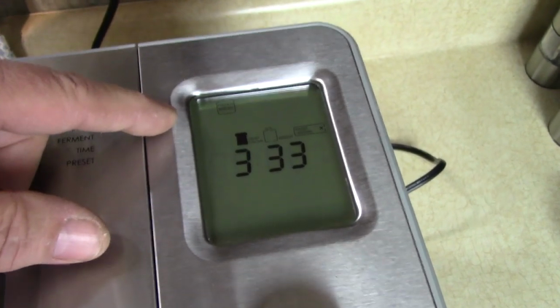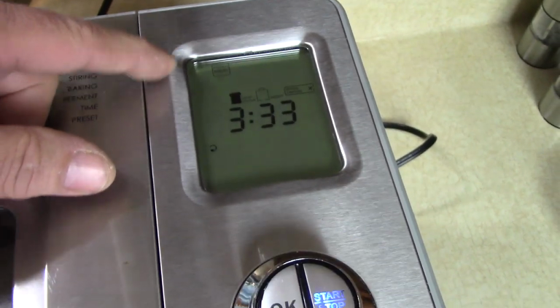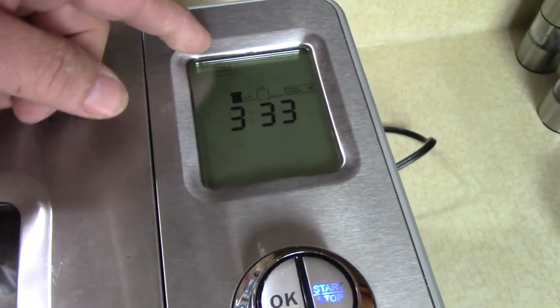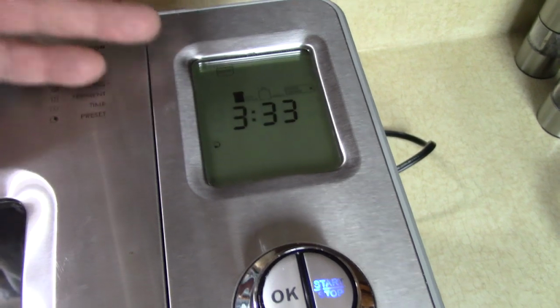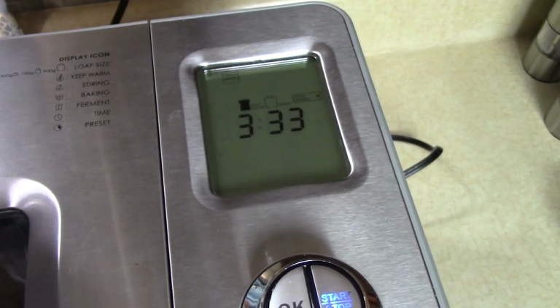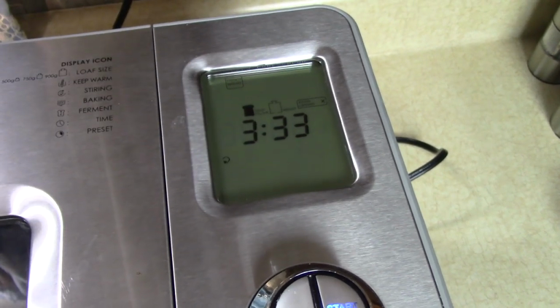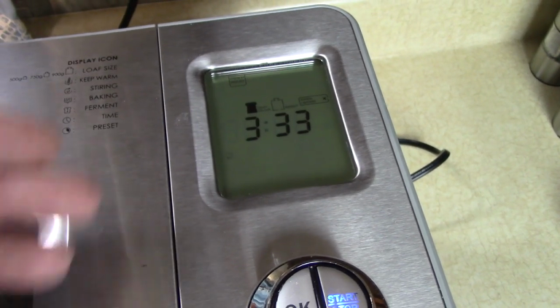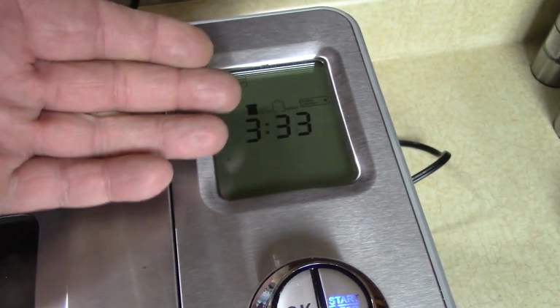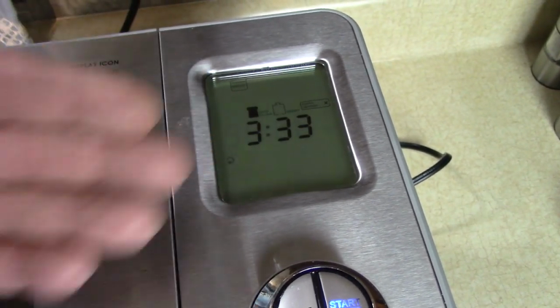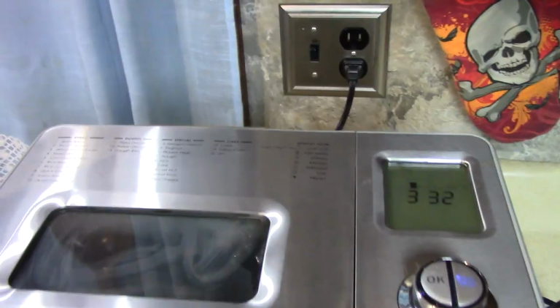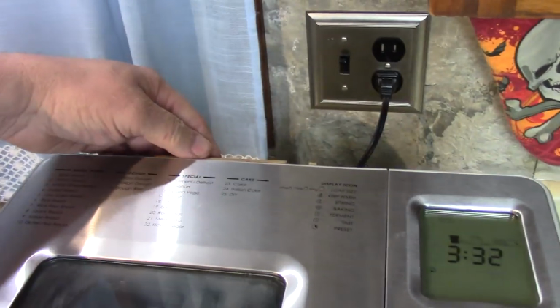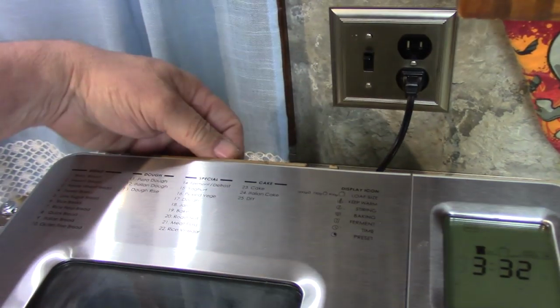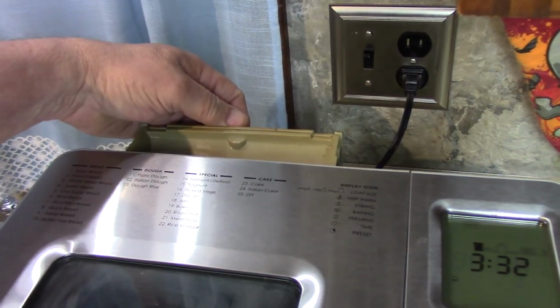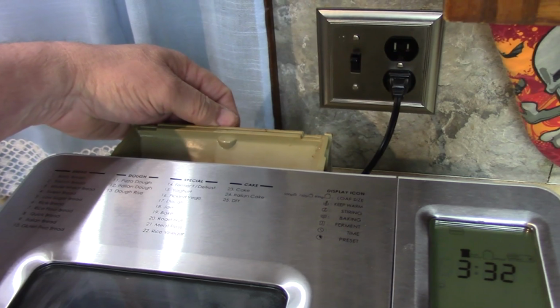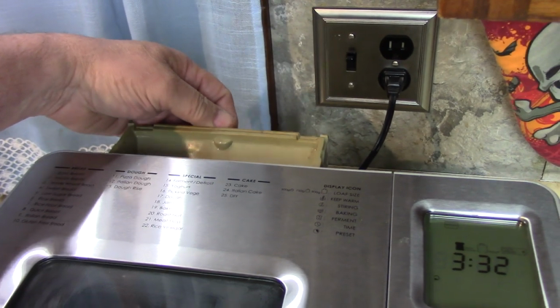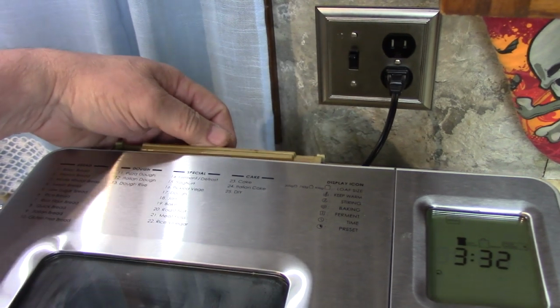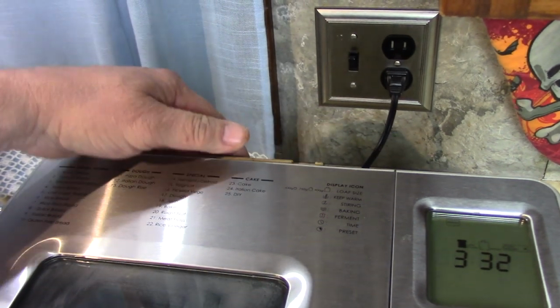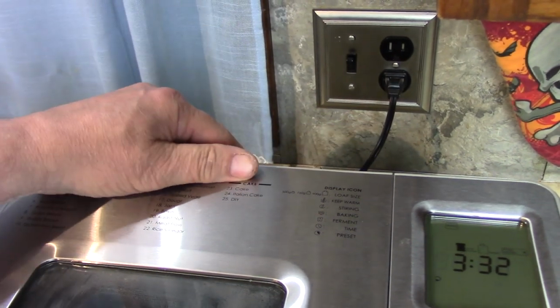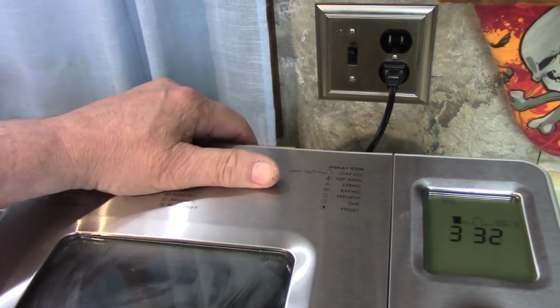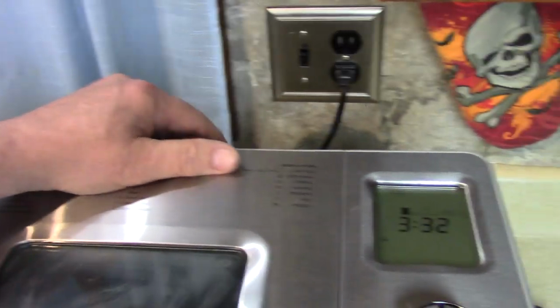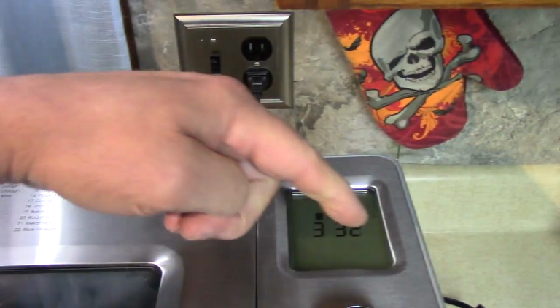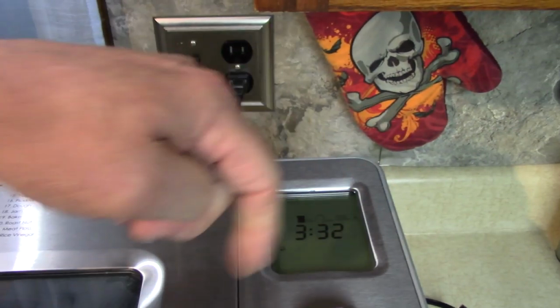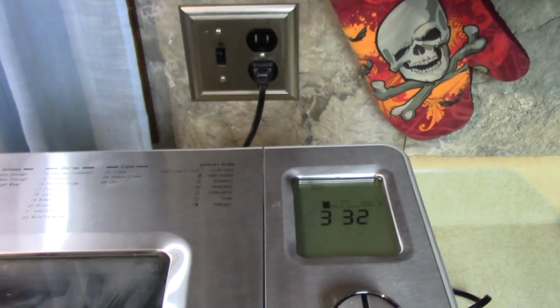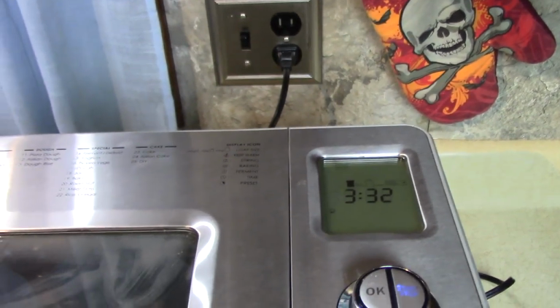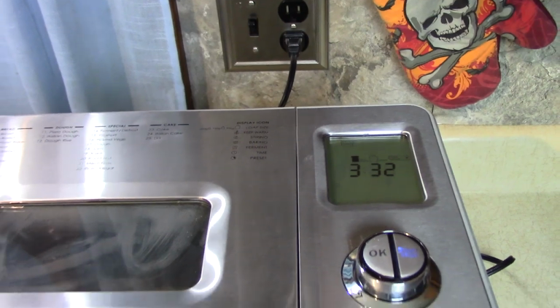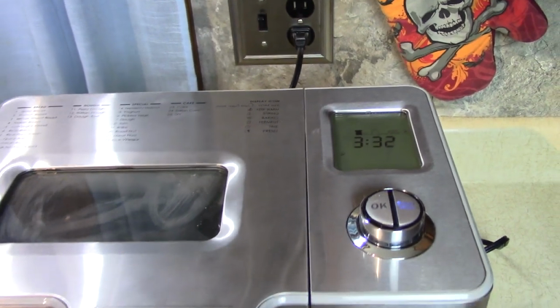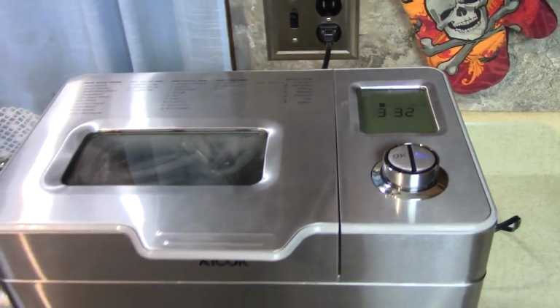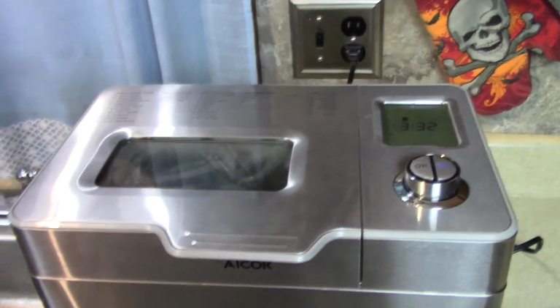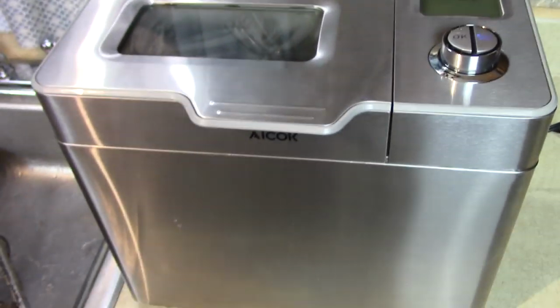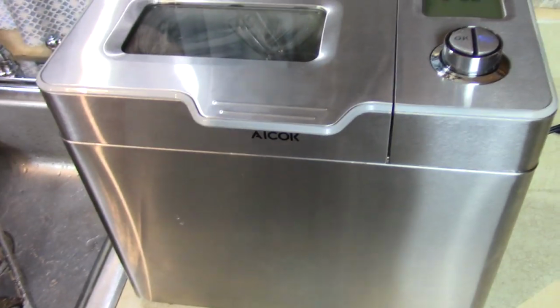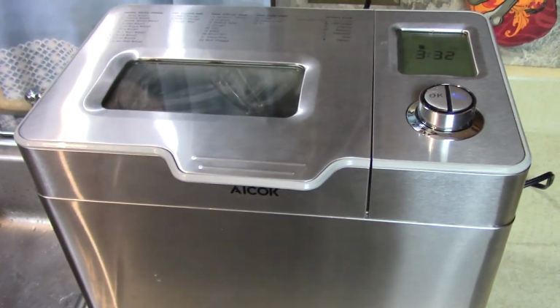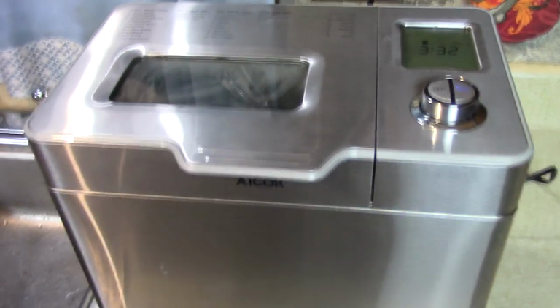You might have pizza crust, regular bread, or white bread — it's all there. There's a dispenser that can add raisins or whatever you want, or you could just add mix-ins right now while it's mixing.